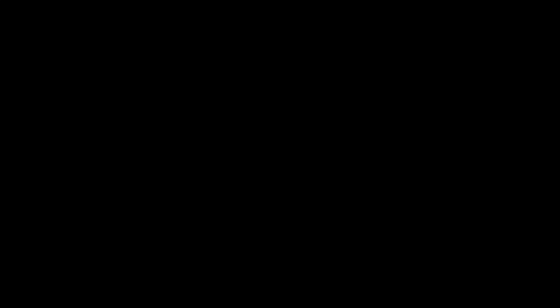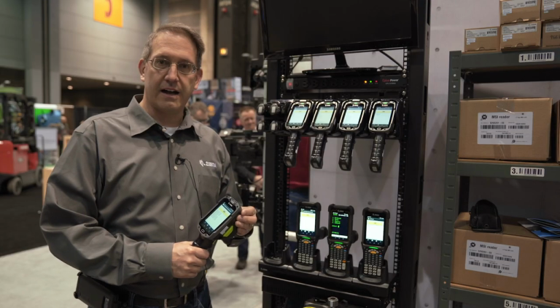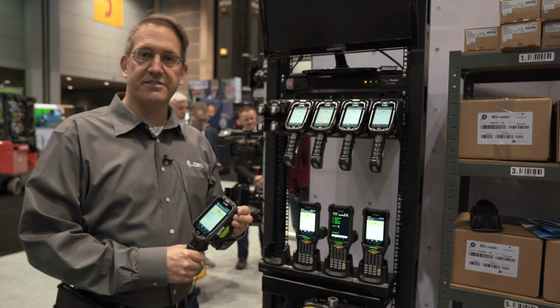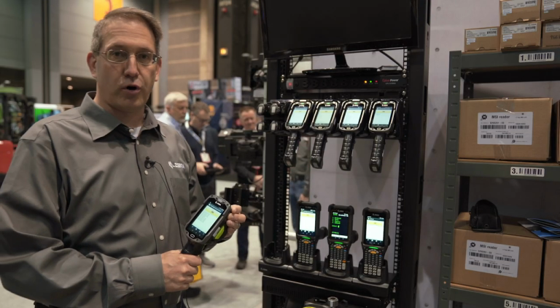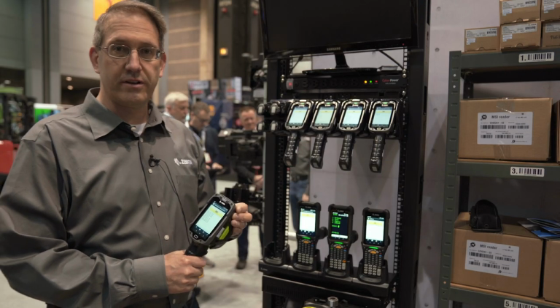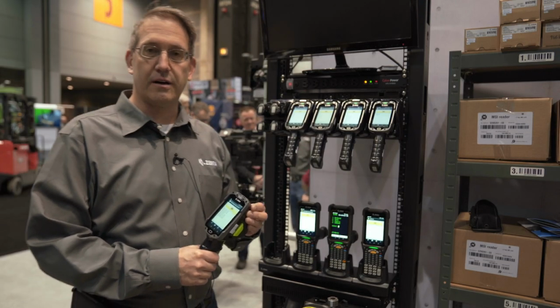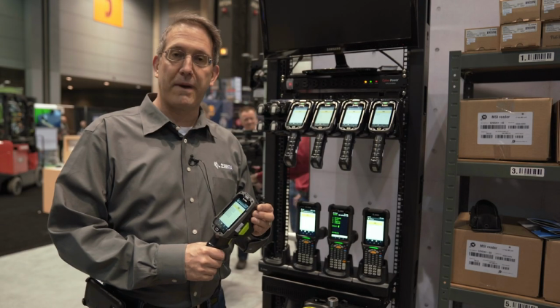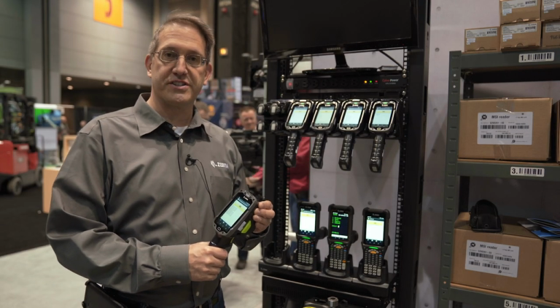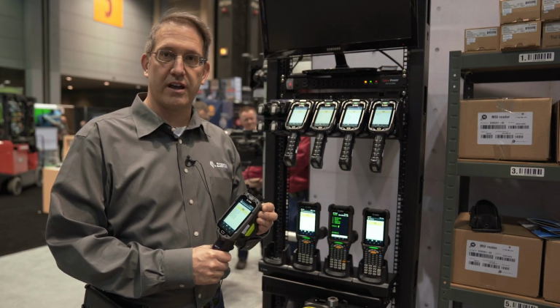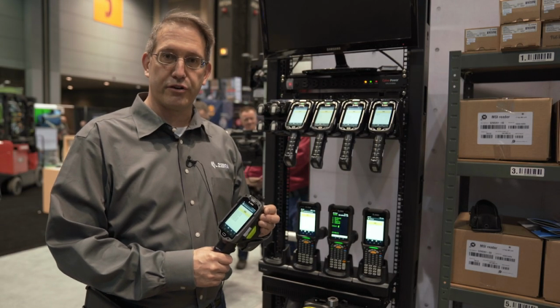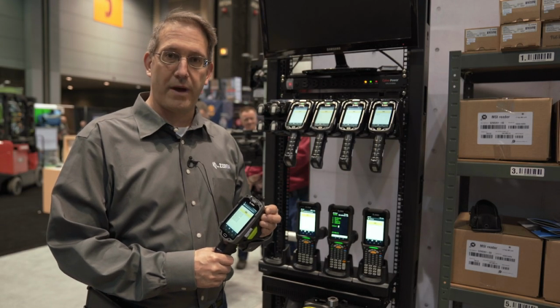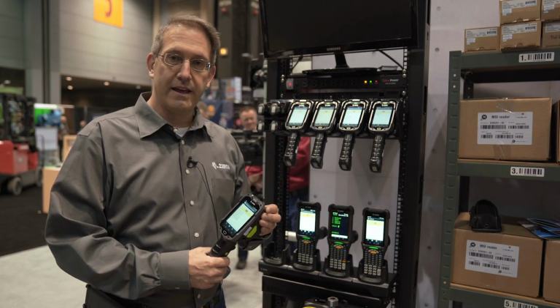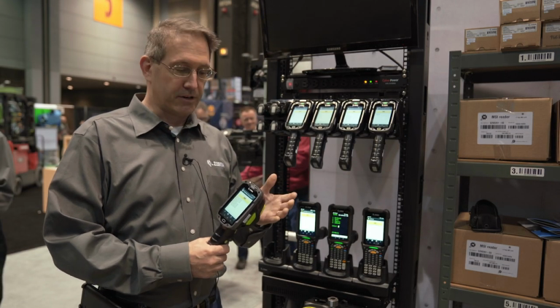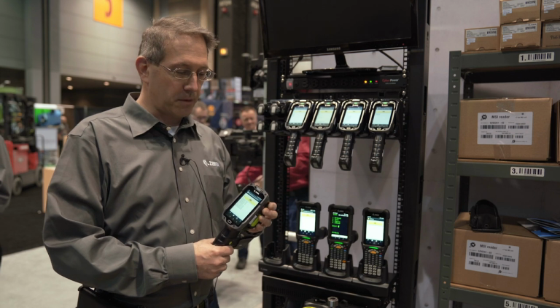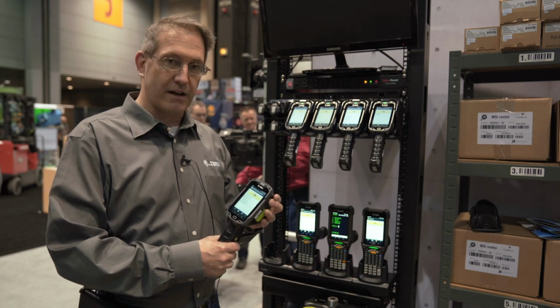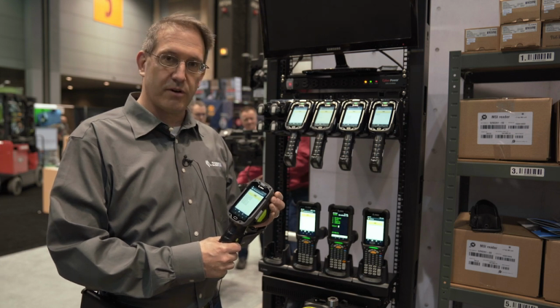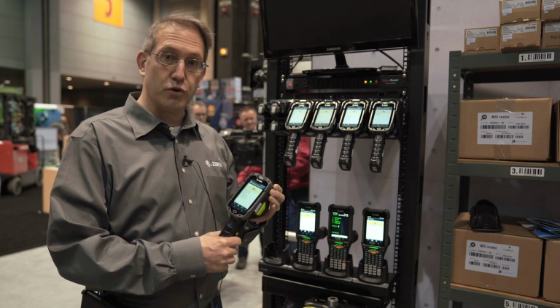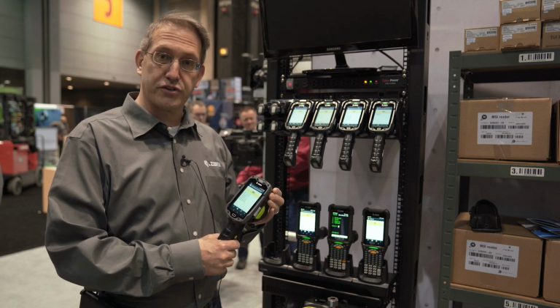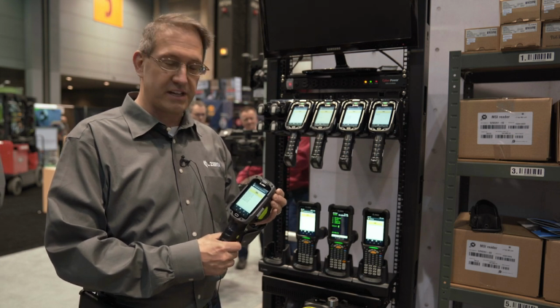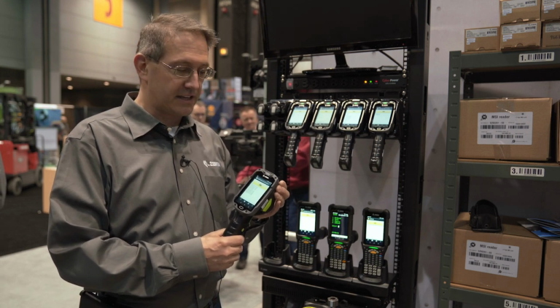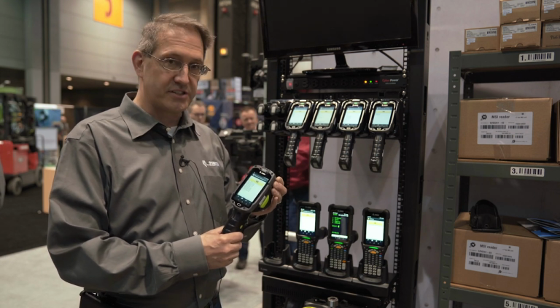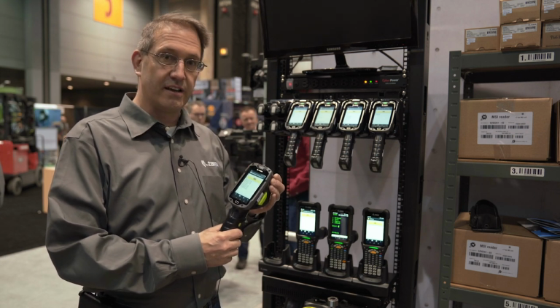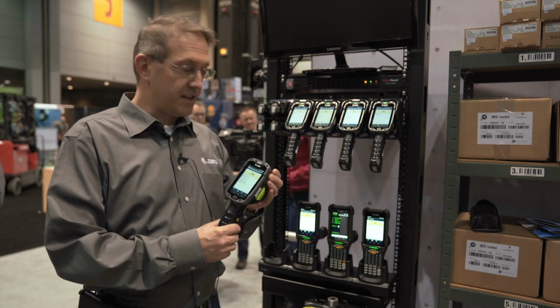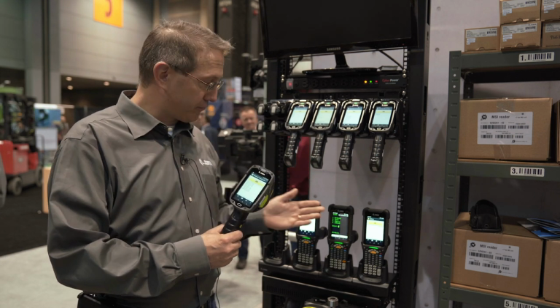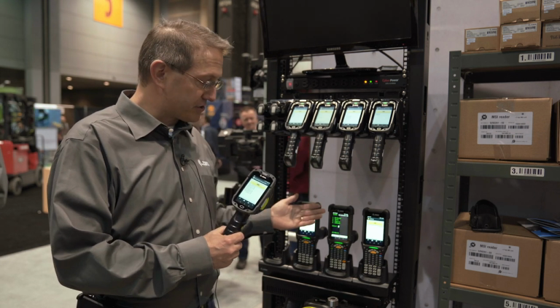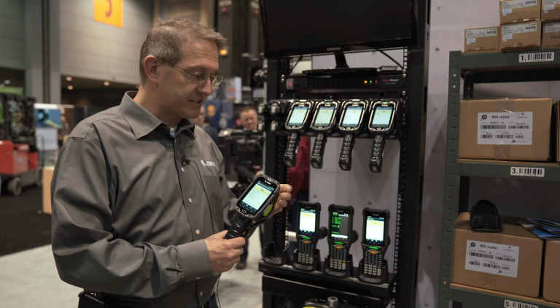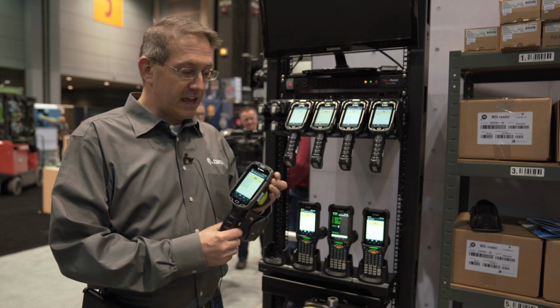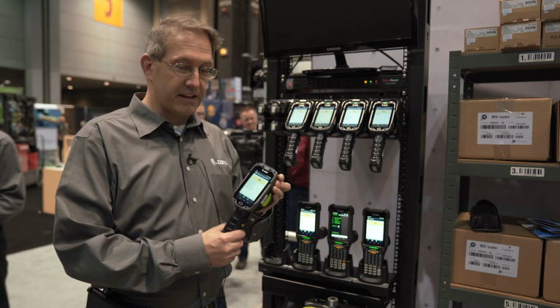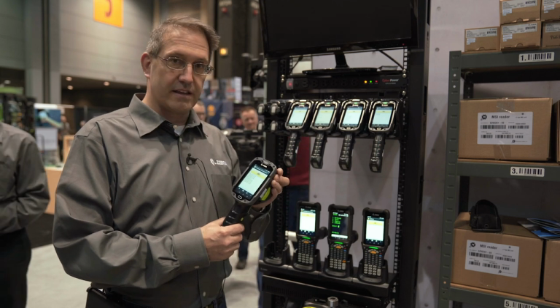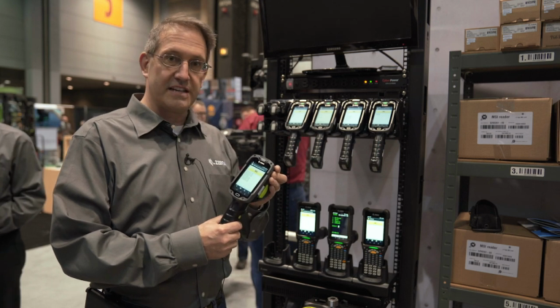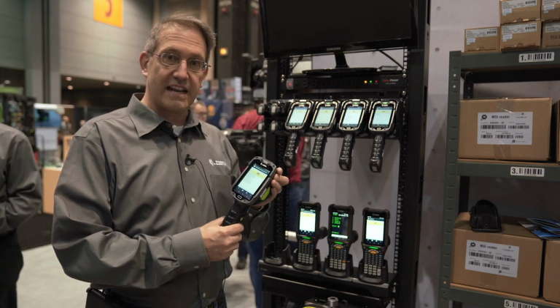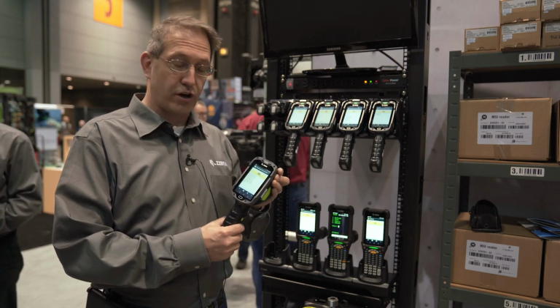Hi, this is Dan Baldwin, Product Manager at Zebra. We're here at Promat and I'm going to talk a bit about some of the new features in the MC9300 series and in the TC8300.